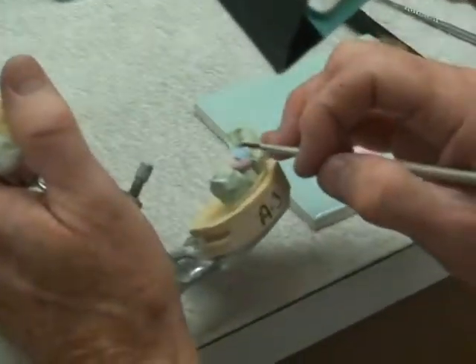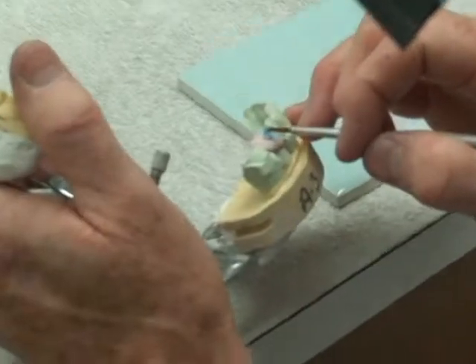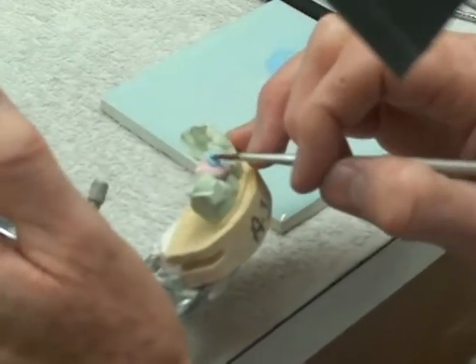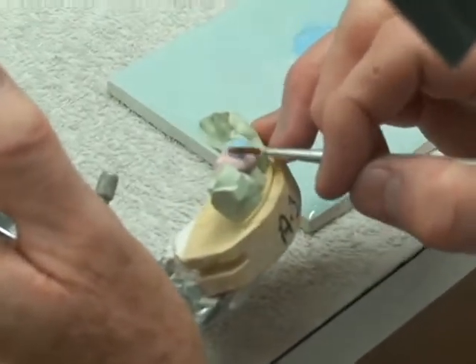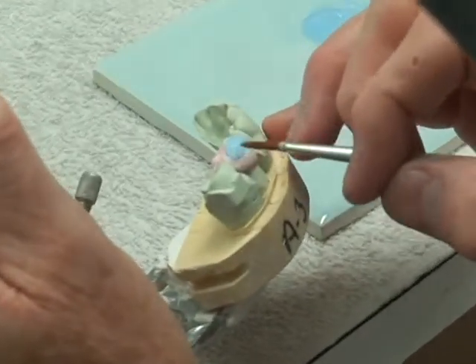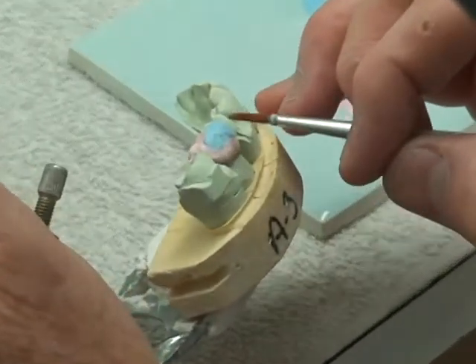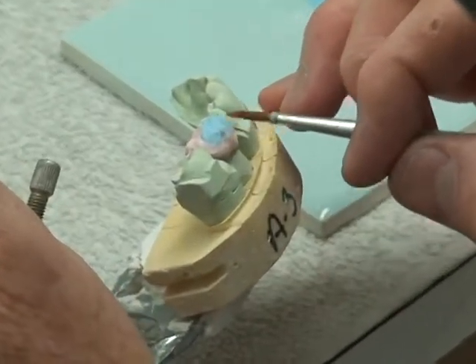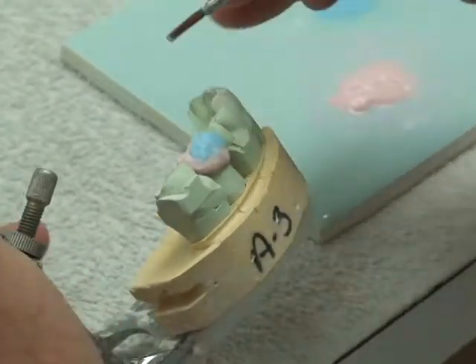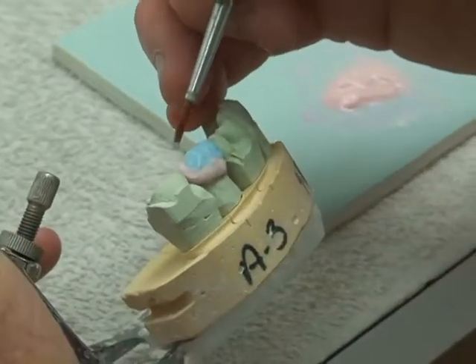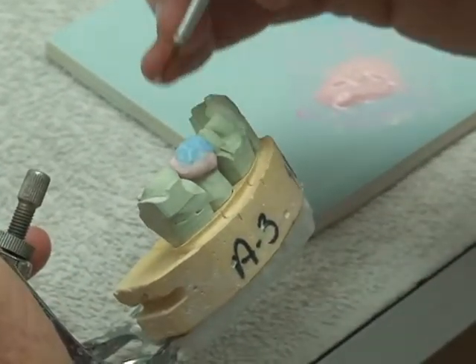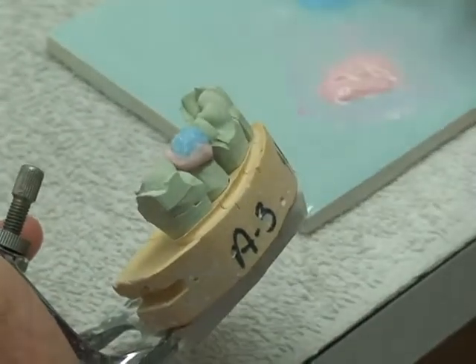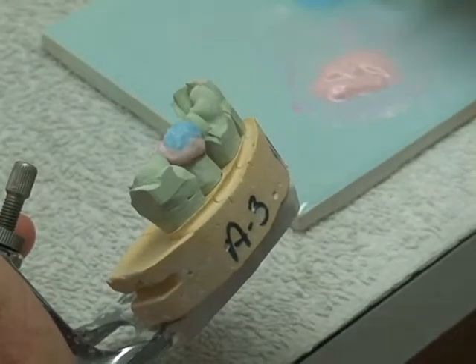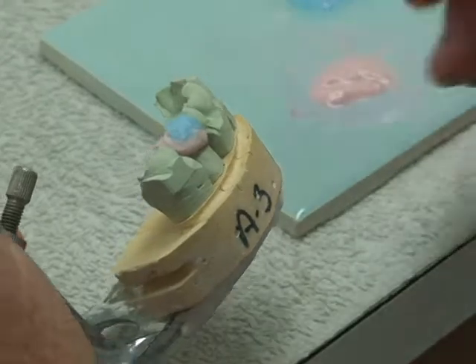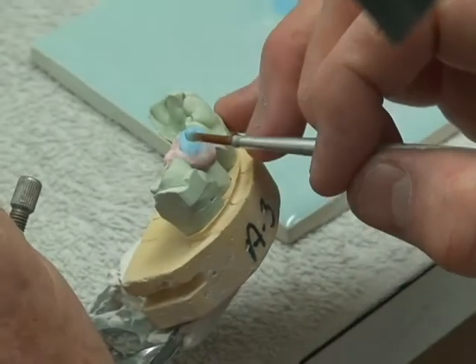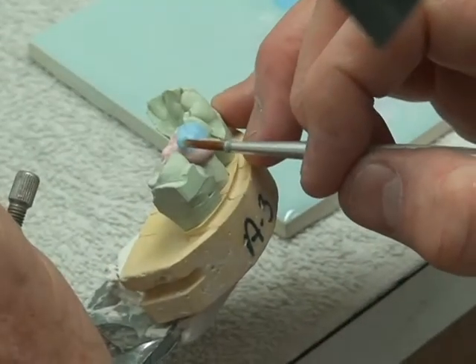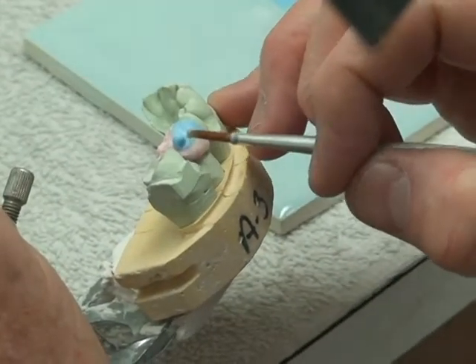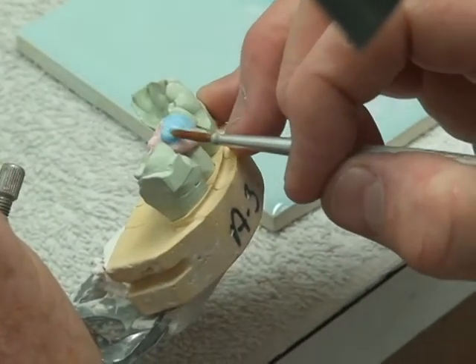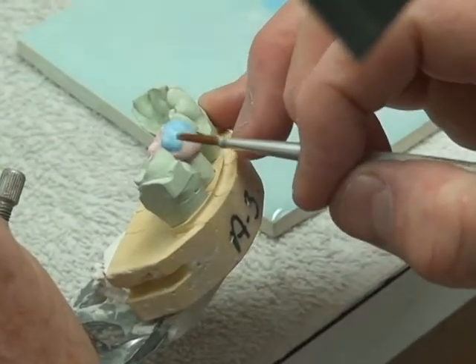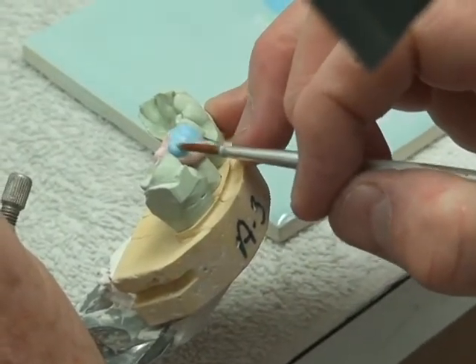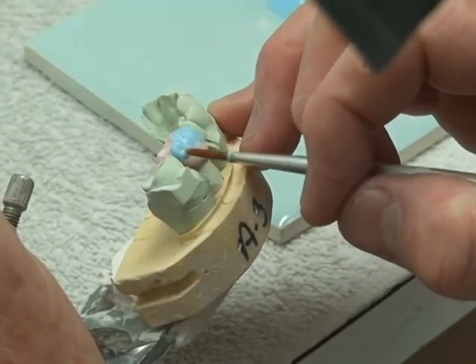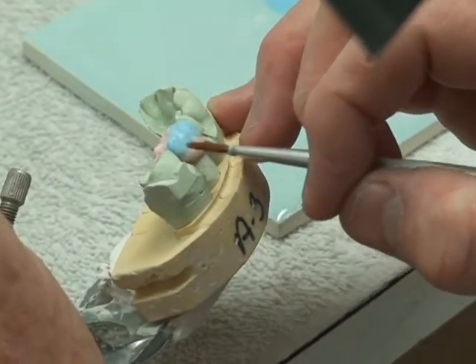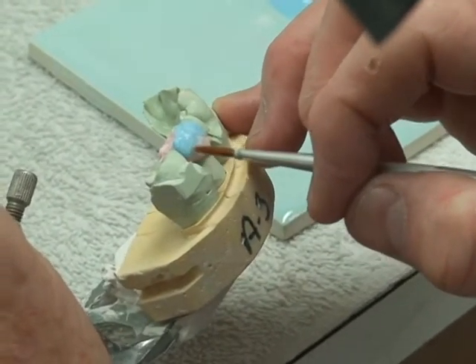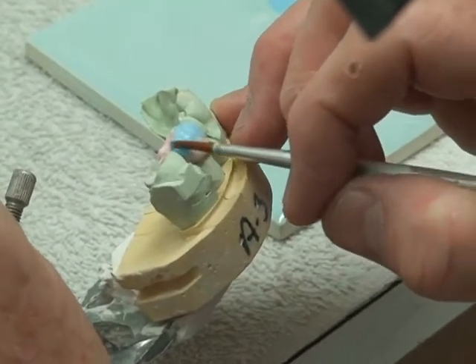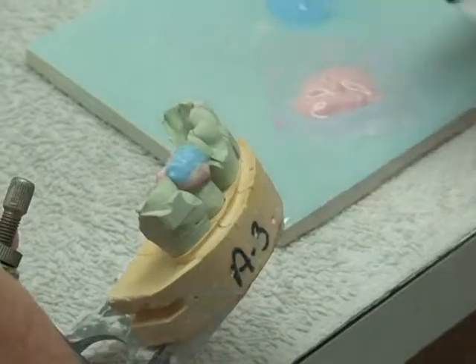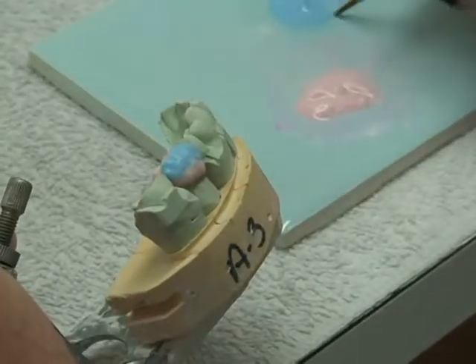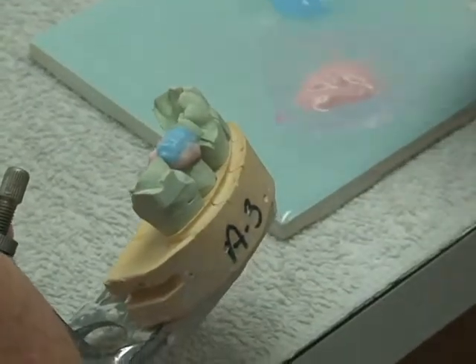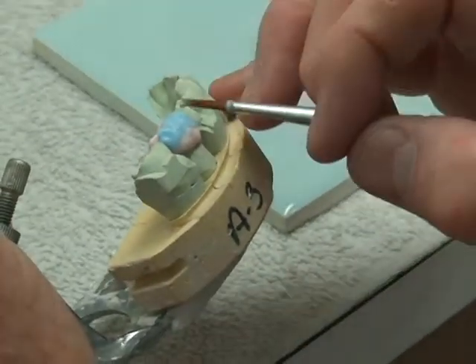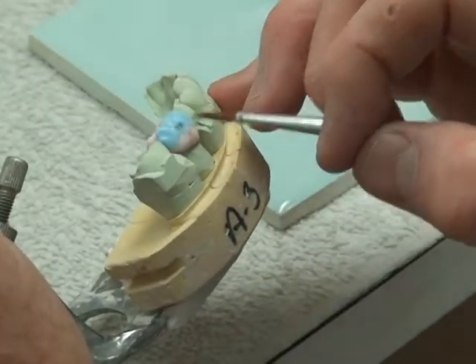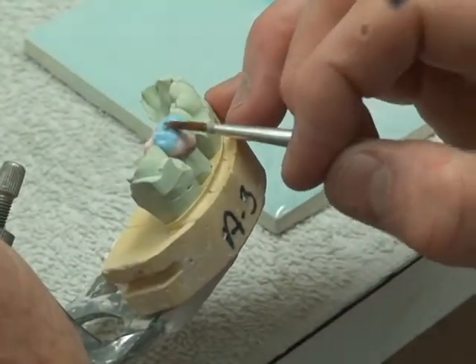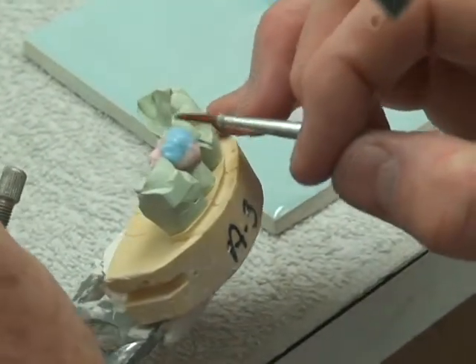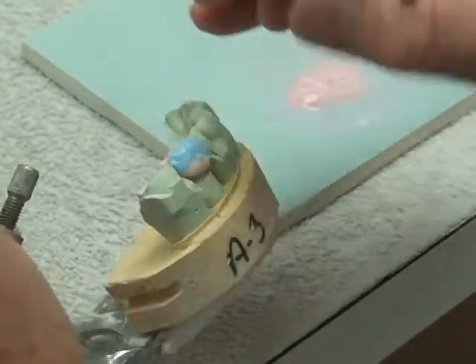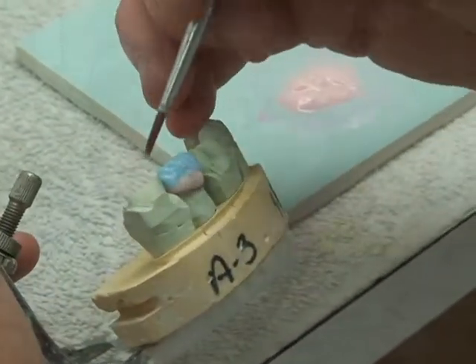We do PFMs, which is porcelain fused to metal. Different kinds of alloys may go into a porcelain fused to metal. And we do cast crowns here, we do pressables. Pretty much anything that the dentist would like to have from my office, we can pretty much do here.